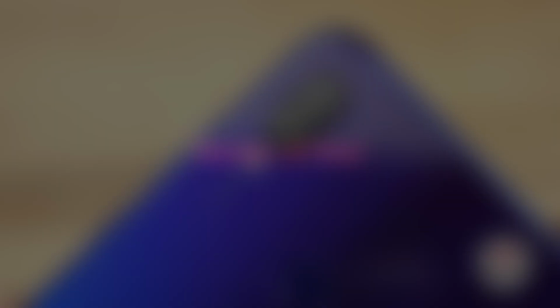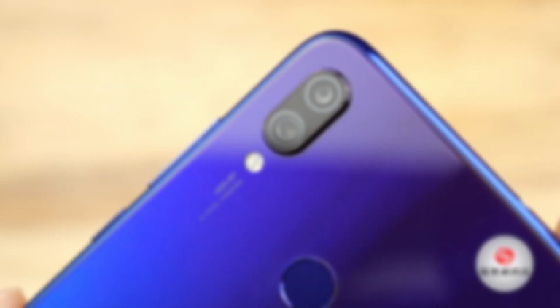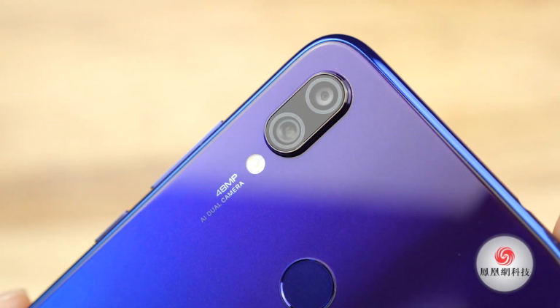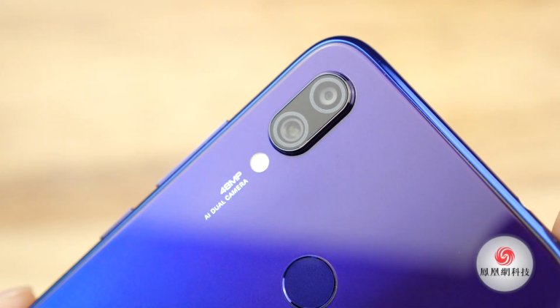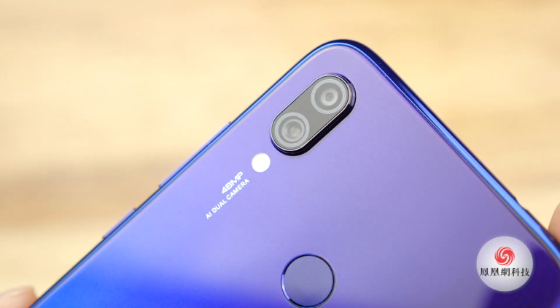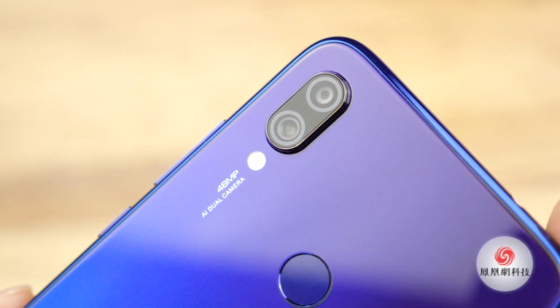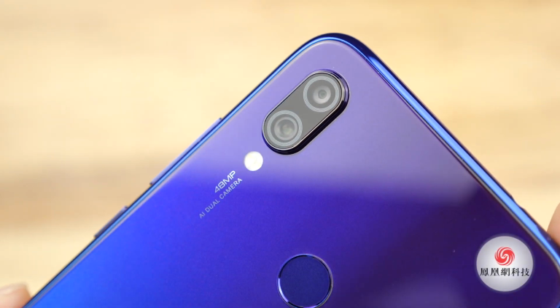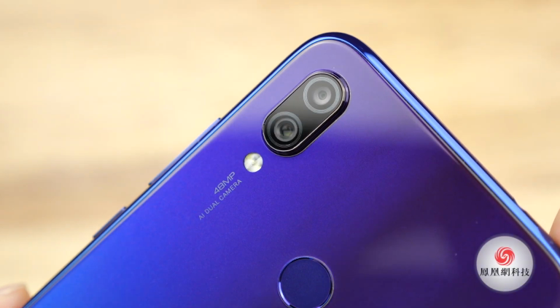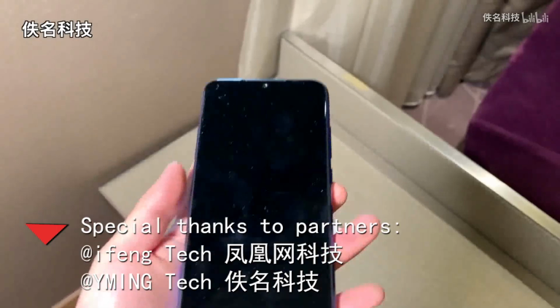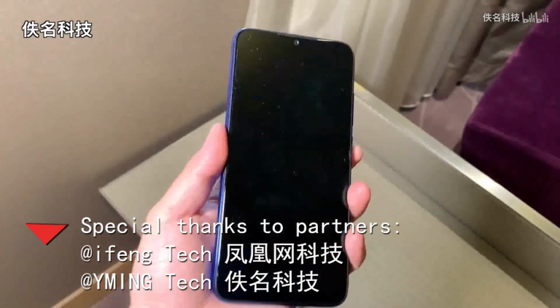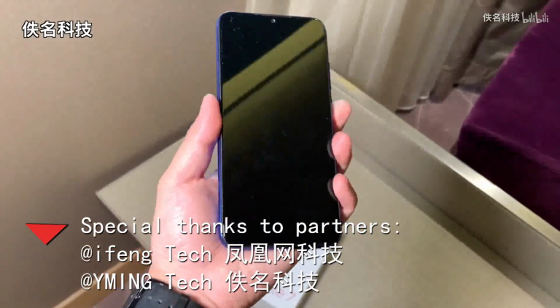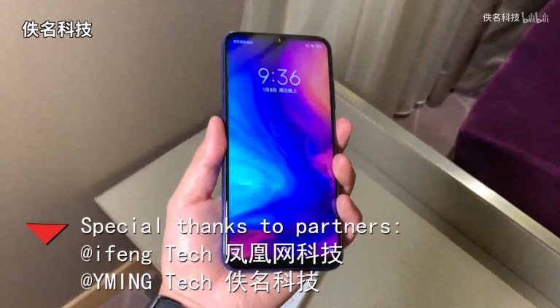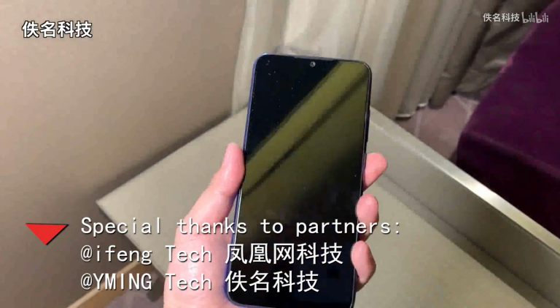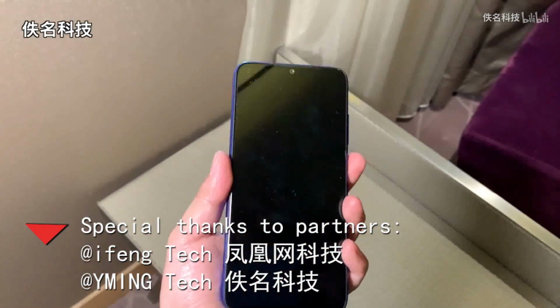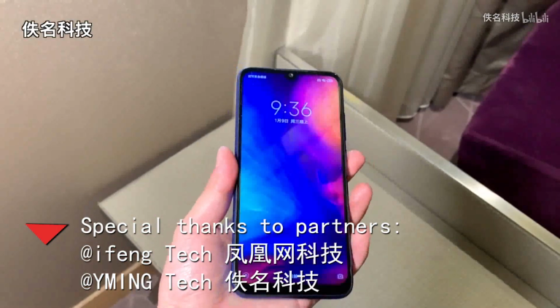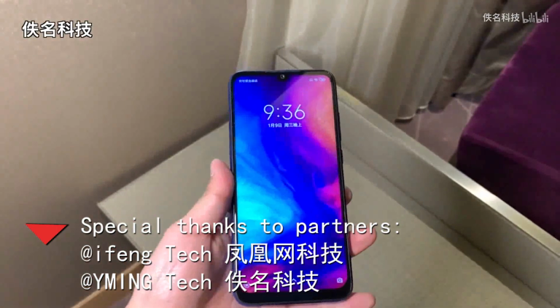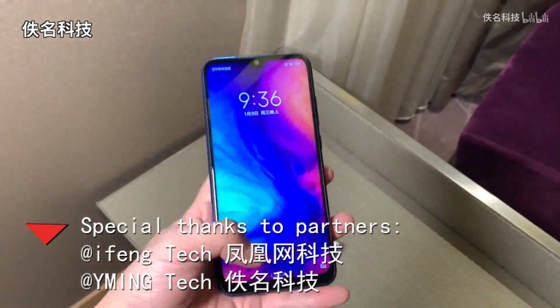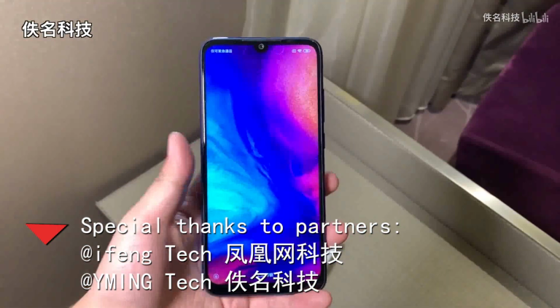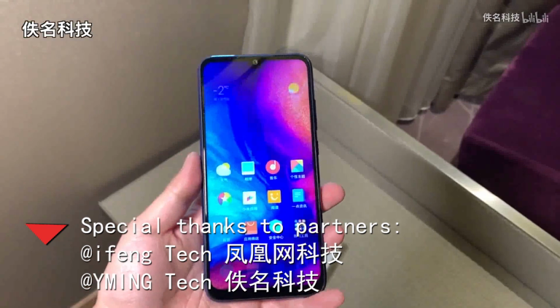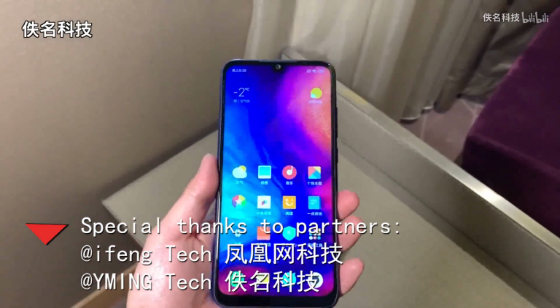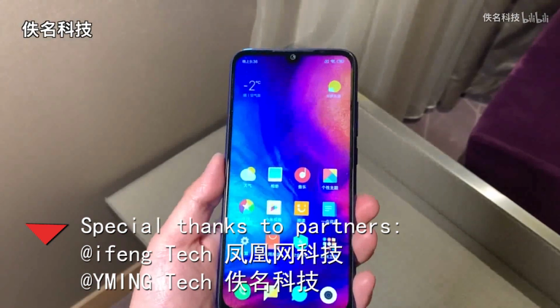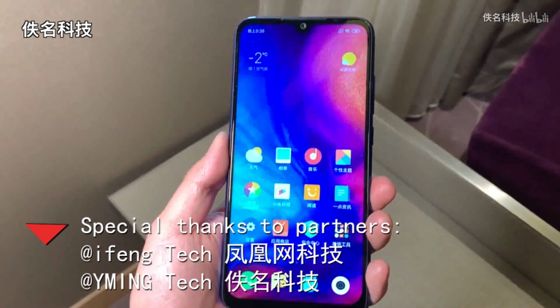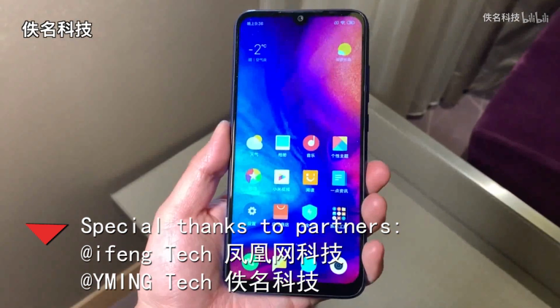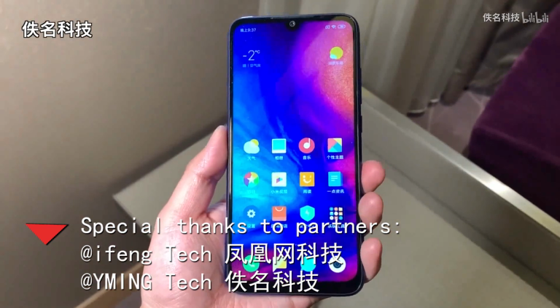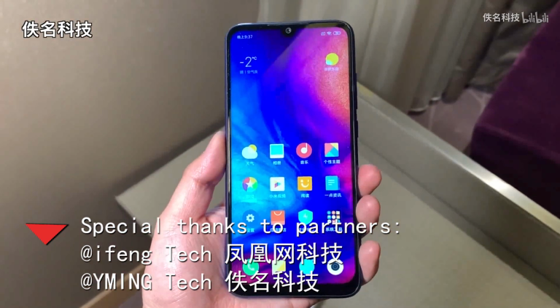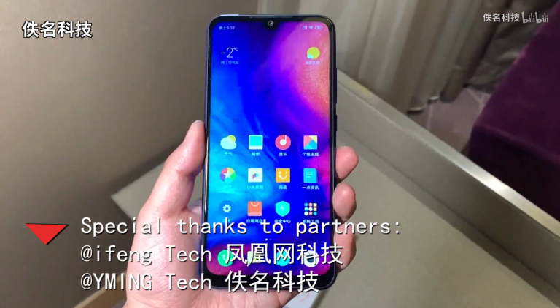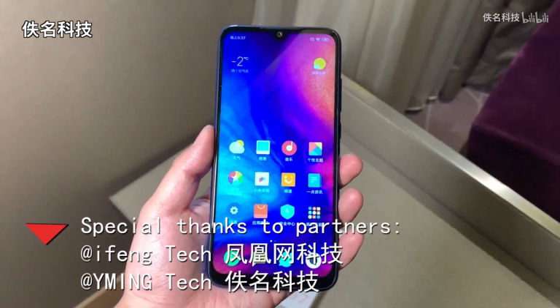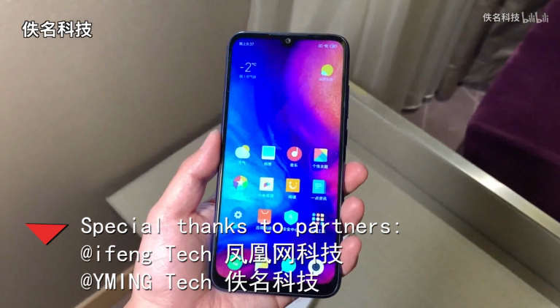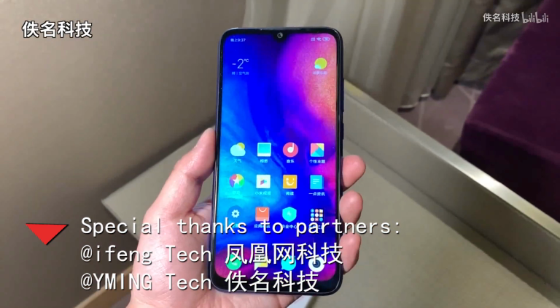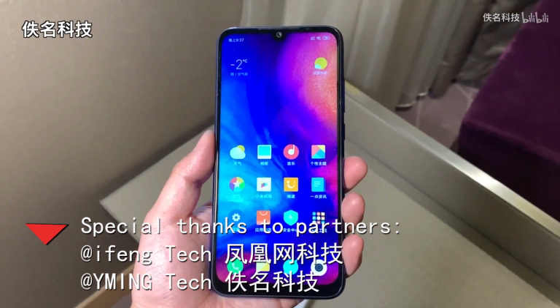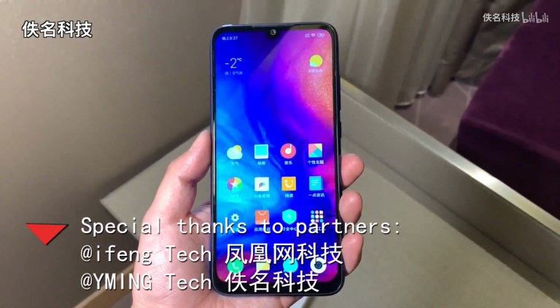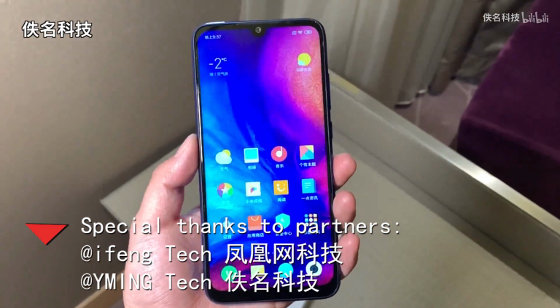Ok, that's the first impression of the Redmi Note 7. Special thanks to Elfantech — I put all the links in the description, make sure to check them out. I'm Sami, and see you next time.